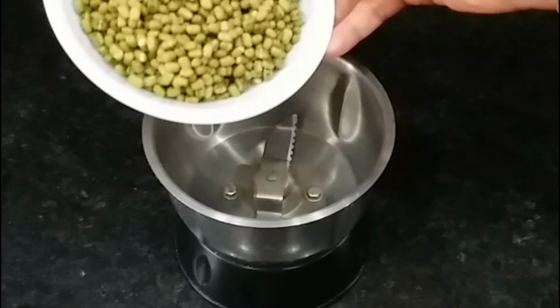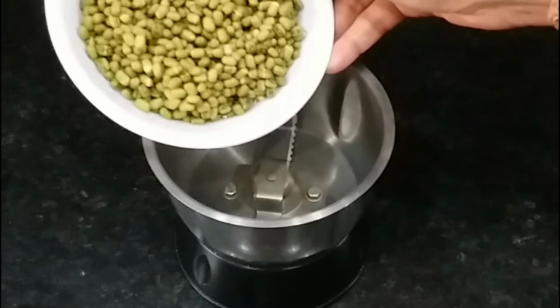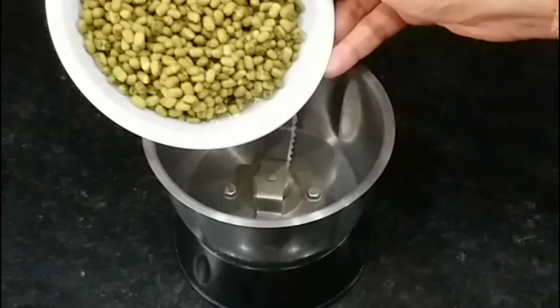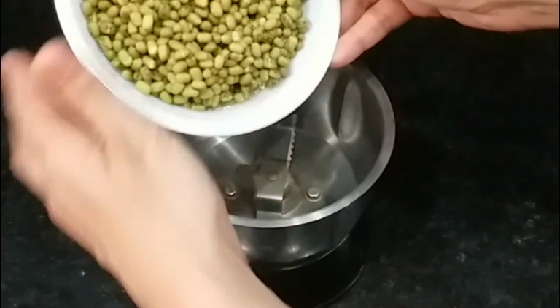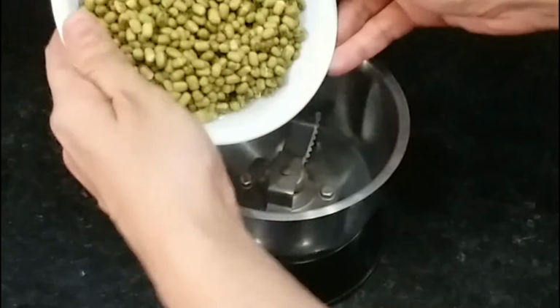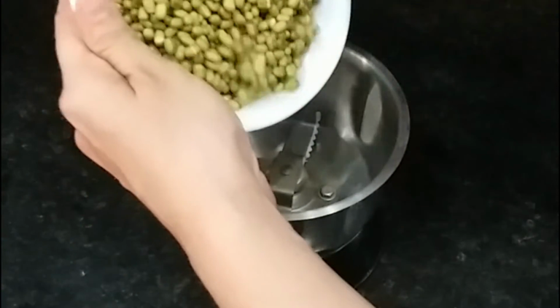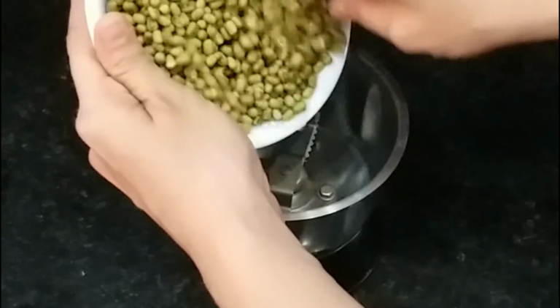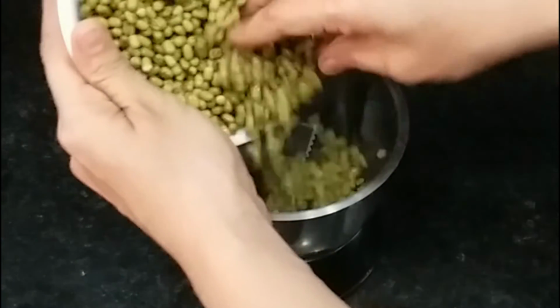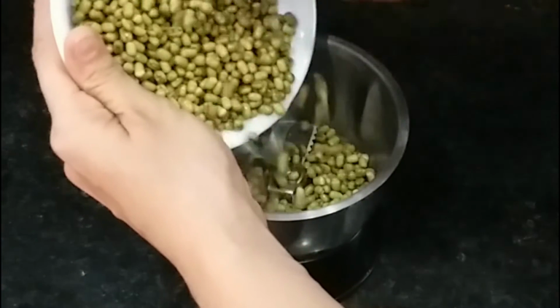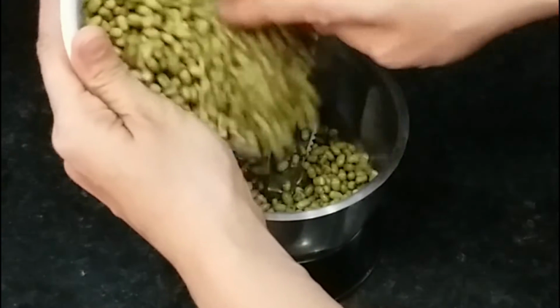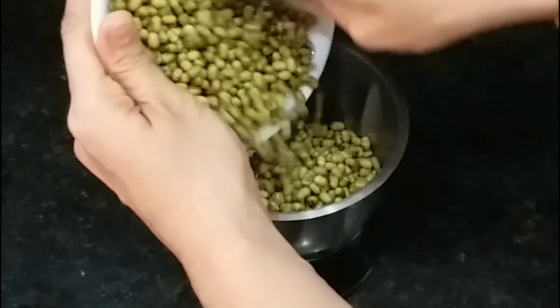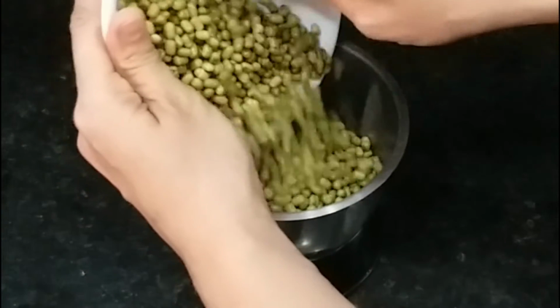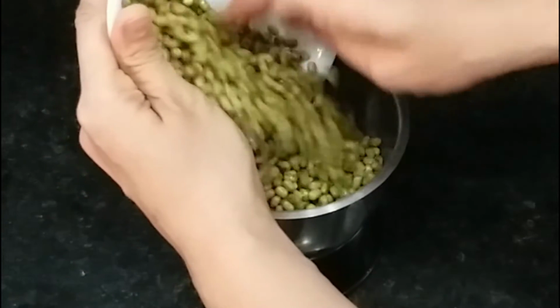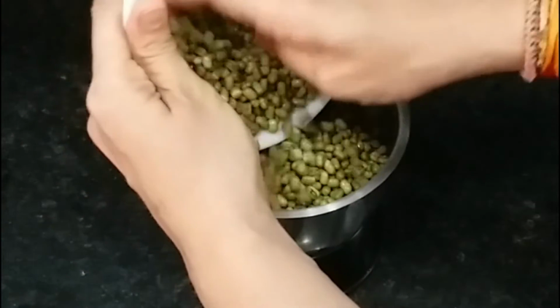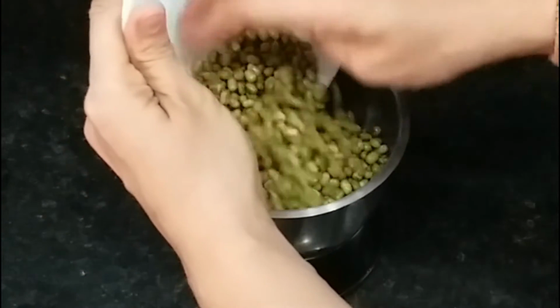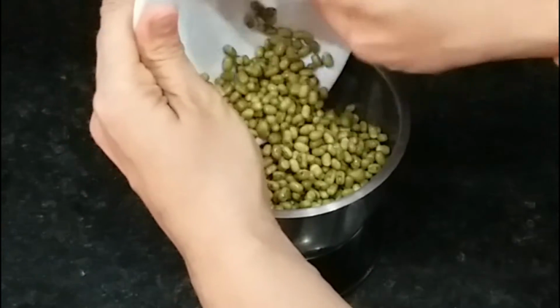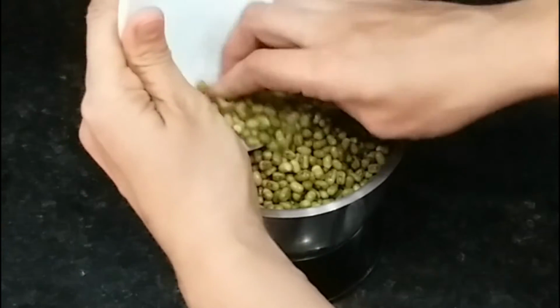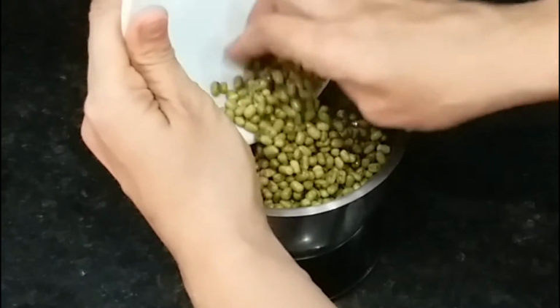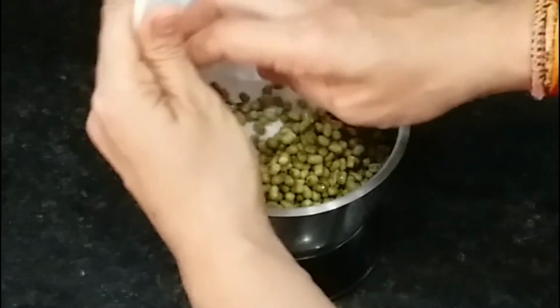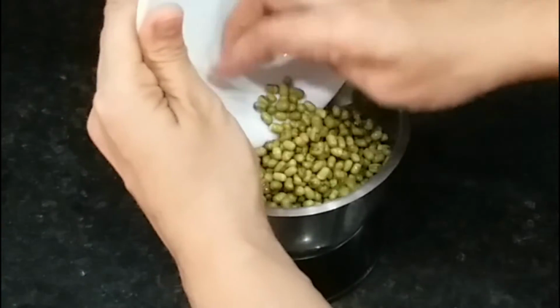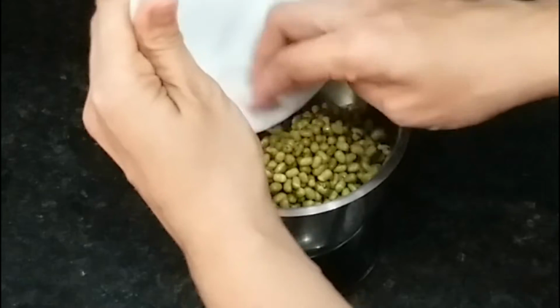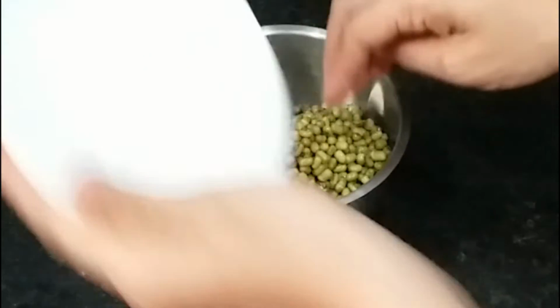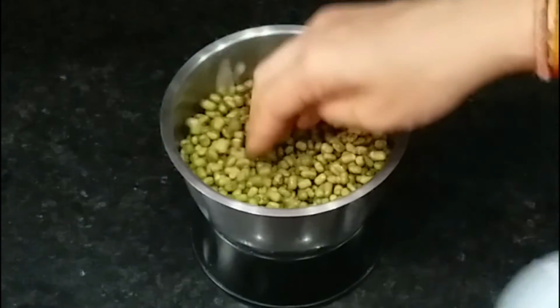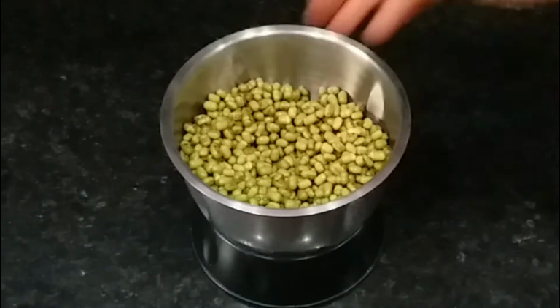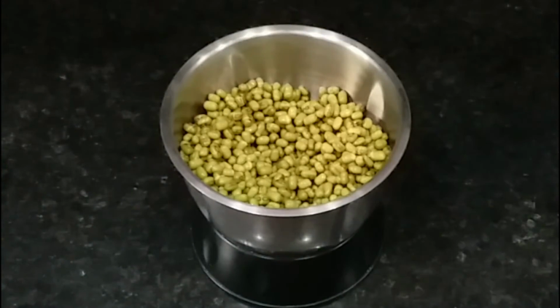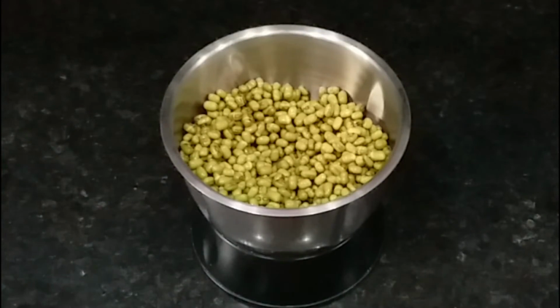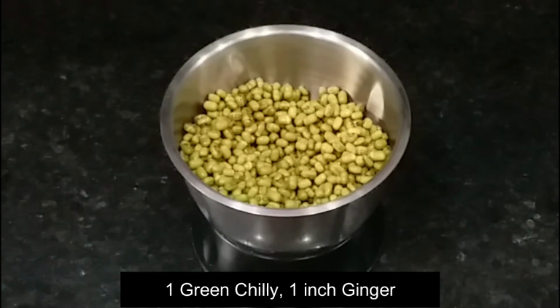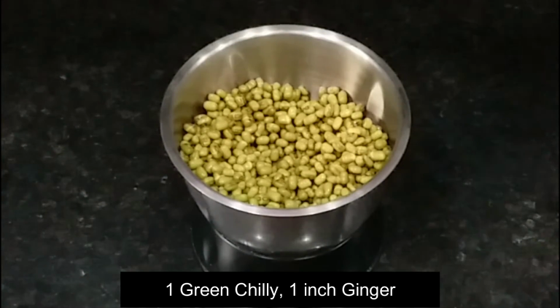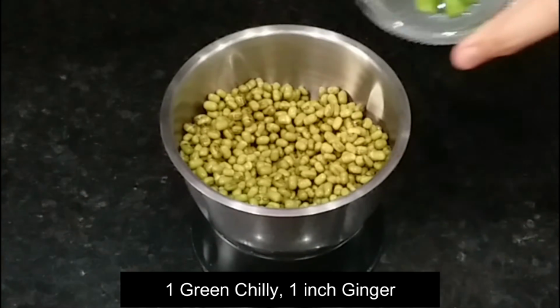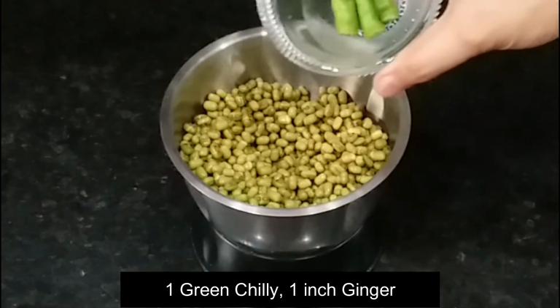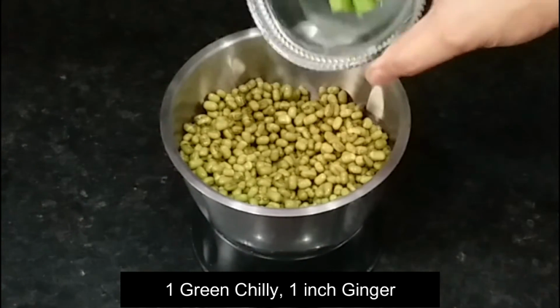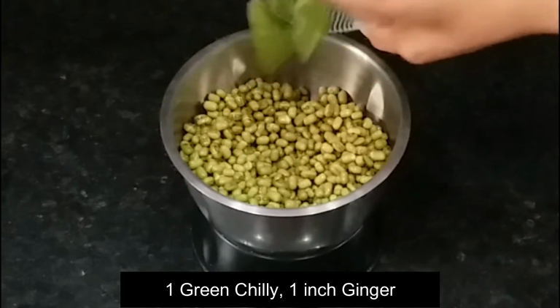What we will do is discard the soaking water from the moong dal. Then we transfer the dal into the mixer.